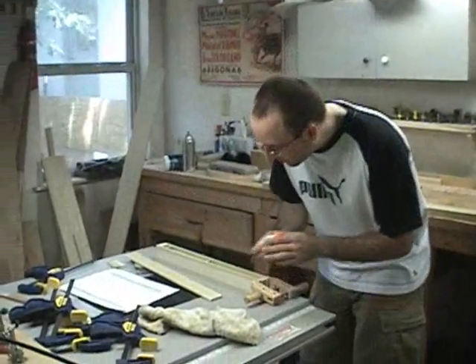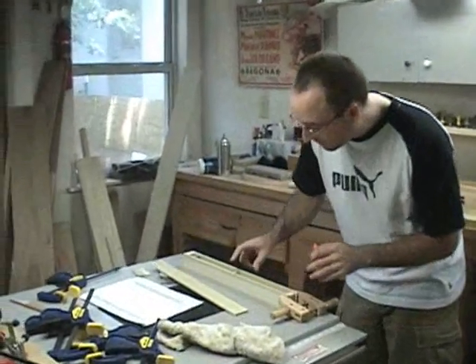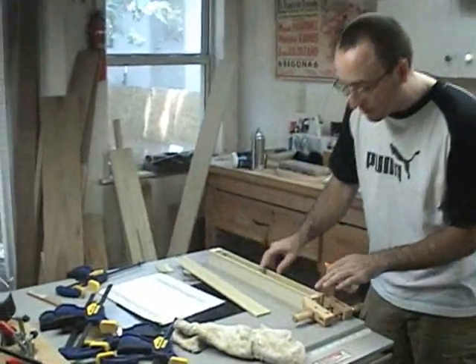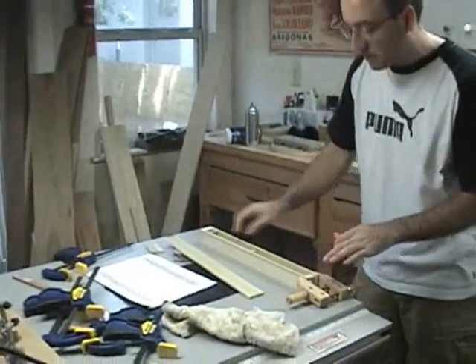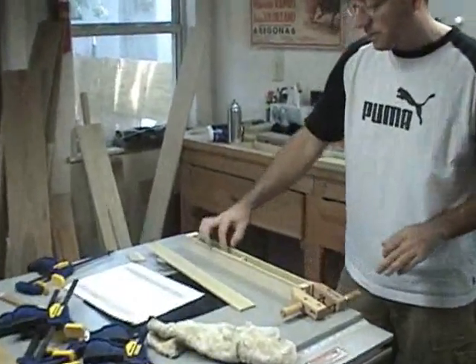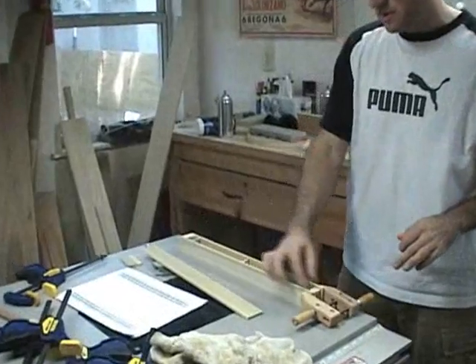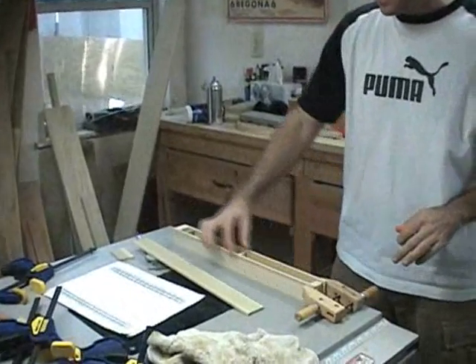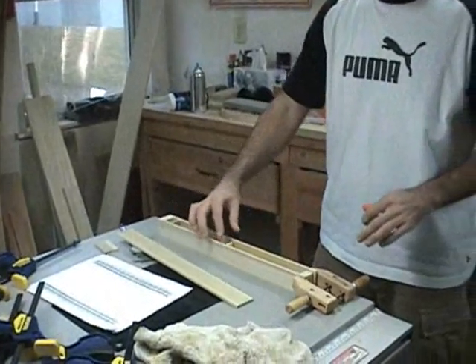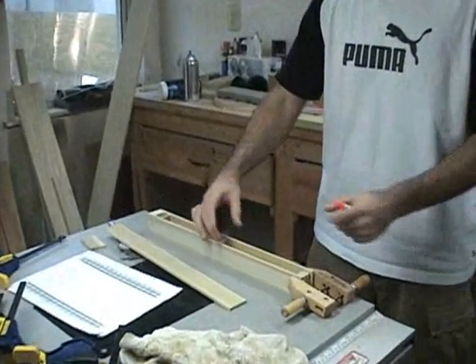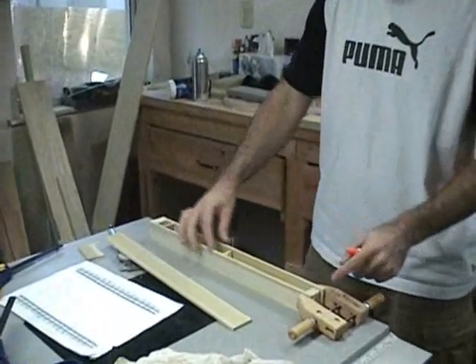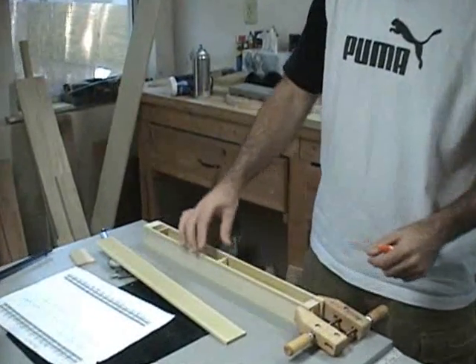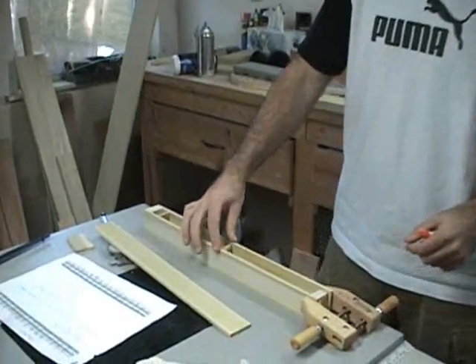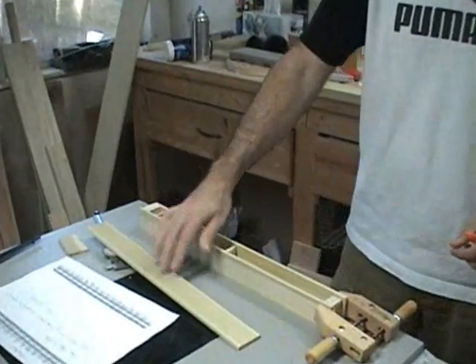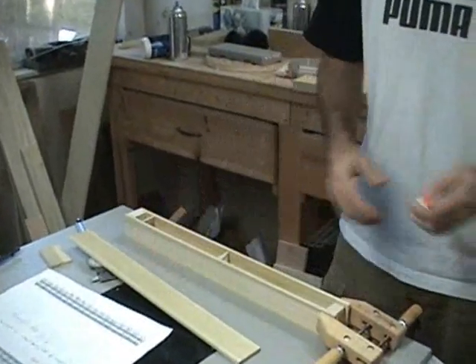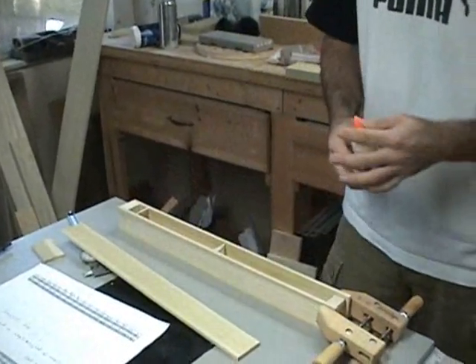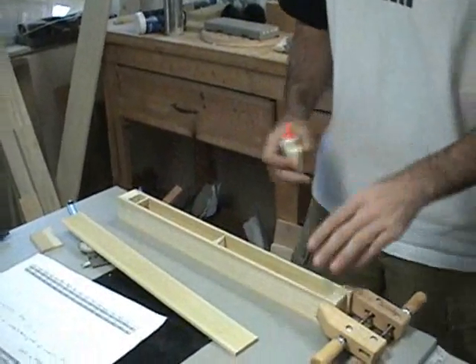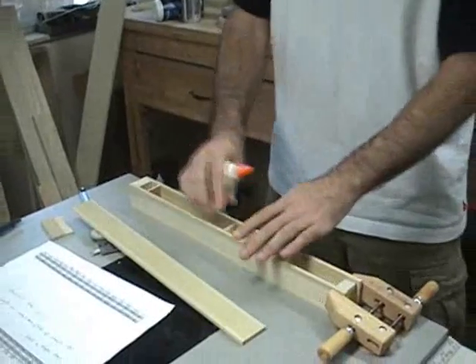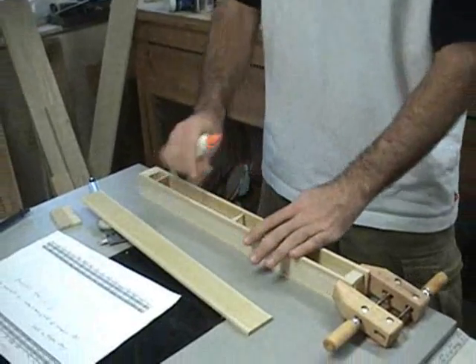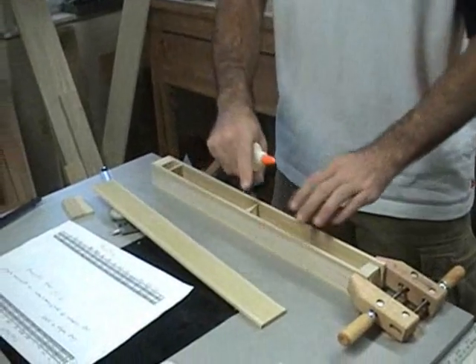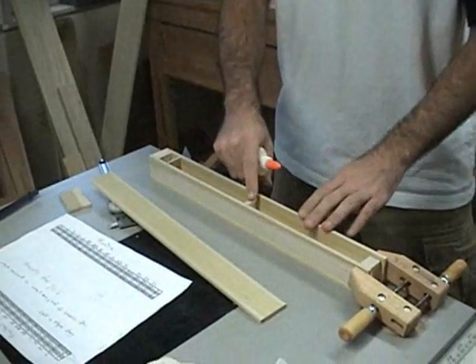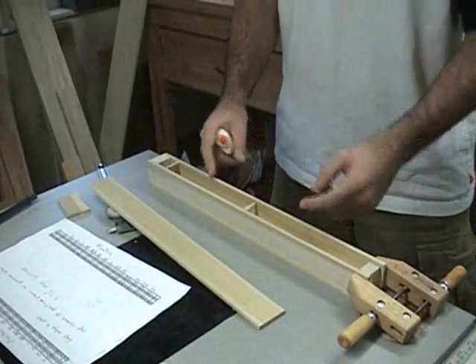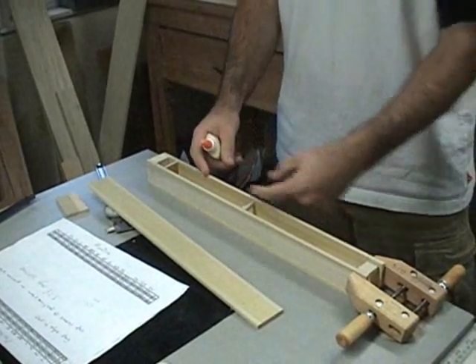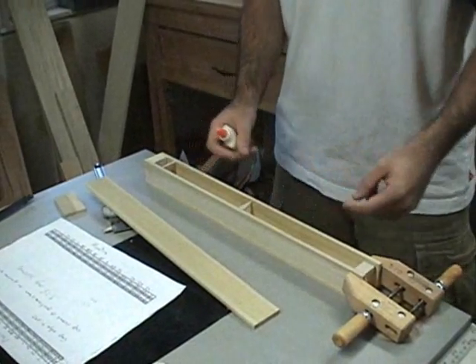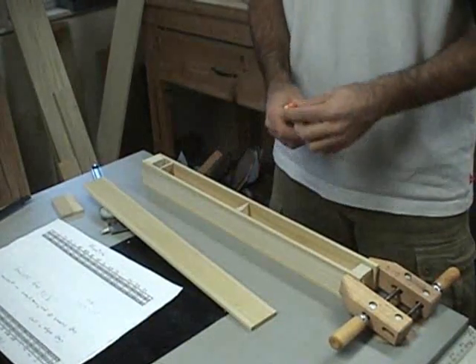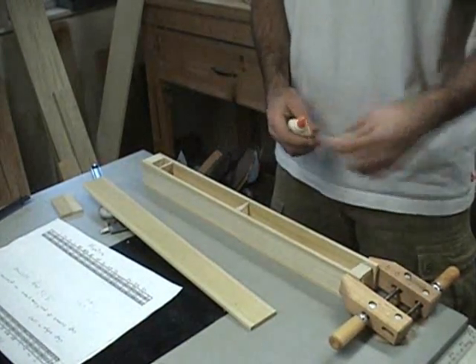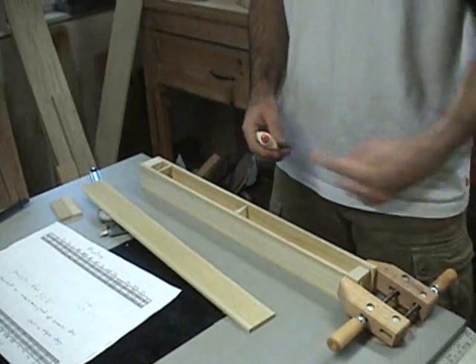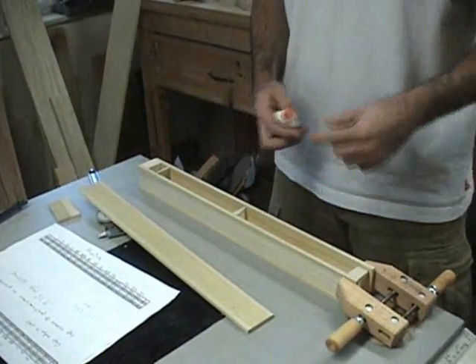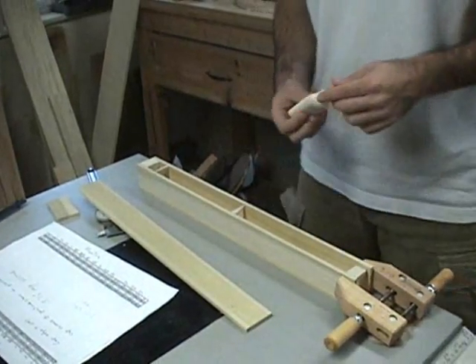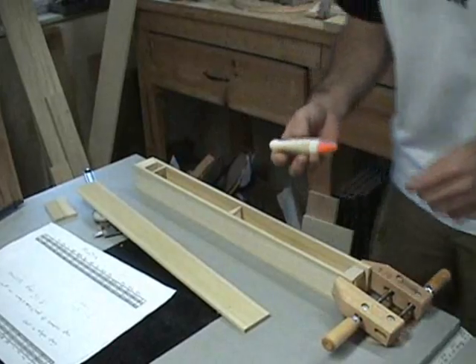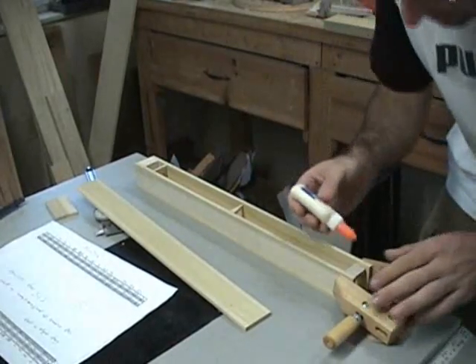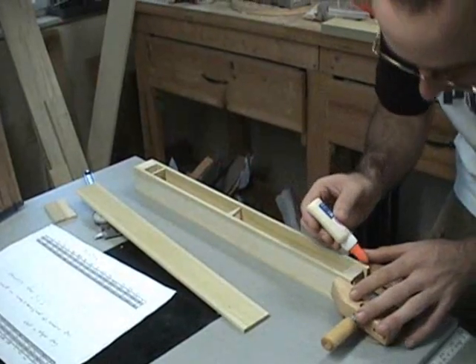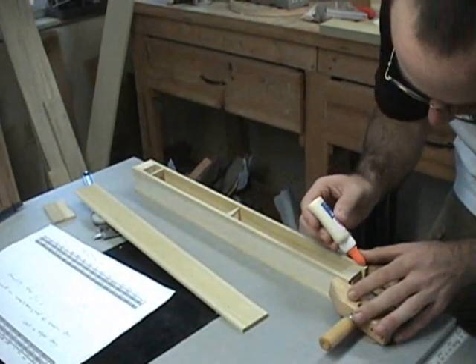I have two spacers here to hold the position of the sides in the correct position while this gluing operation takes place, and the spacer is designed so that it can be easily knocked out after the top is glued in place.